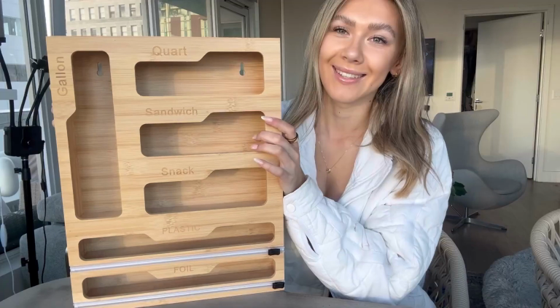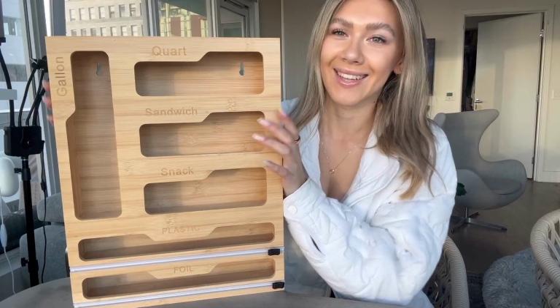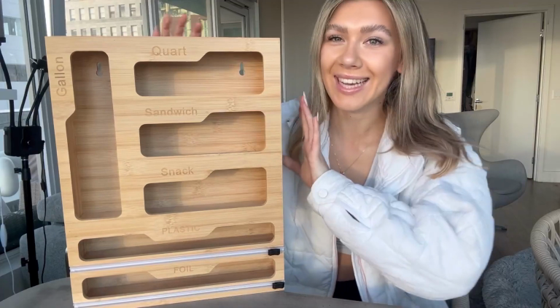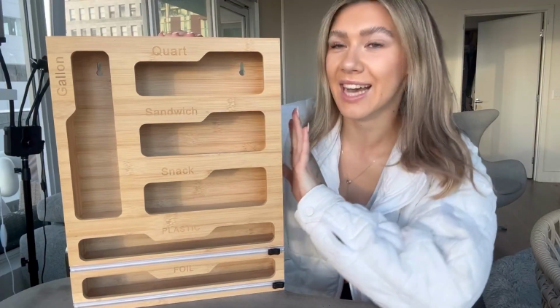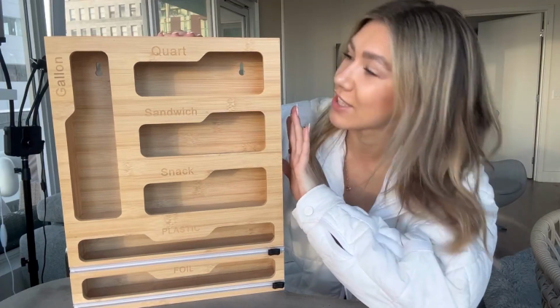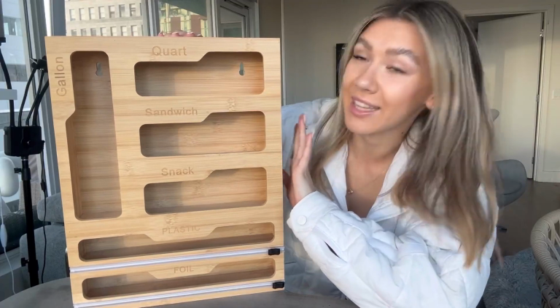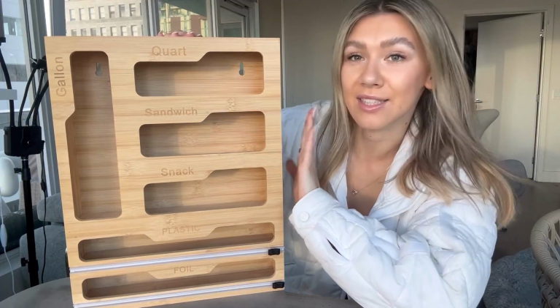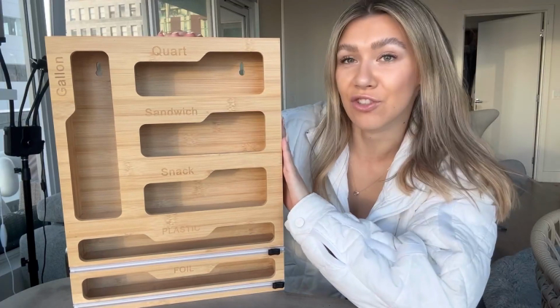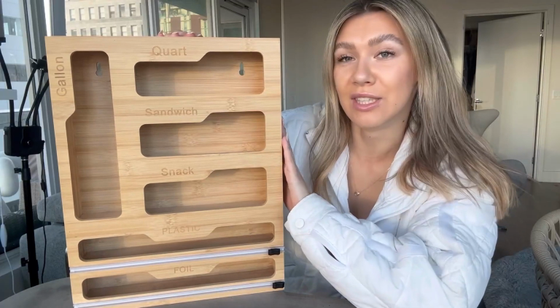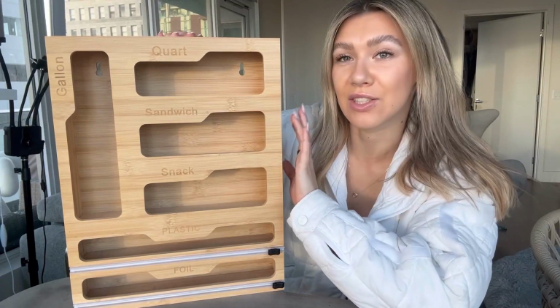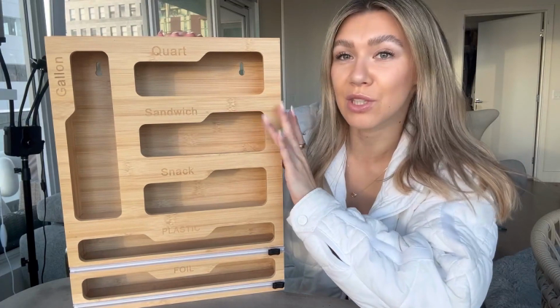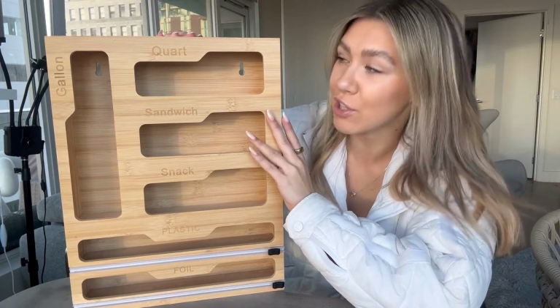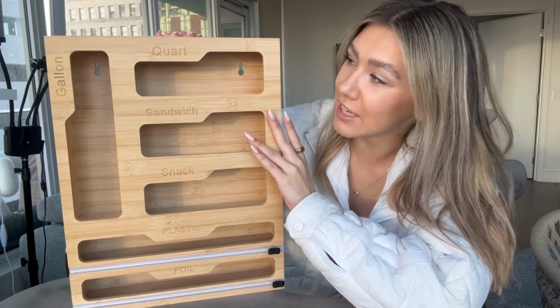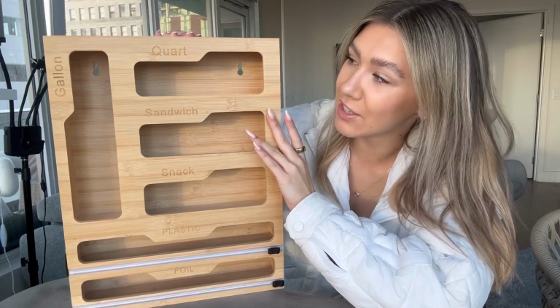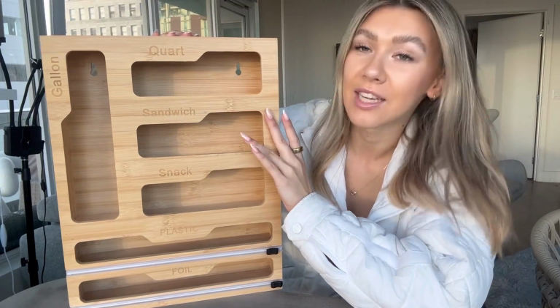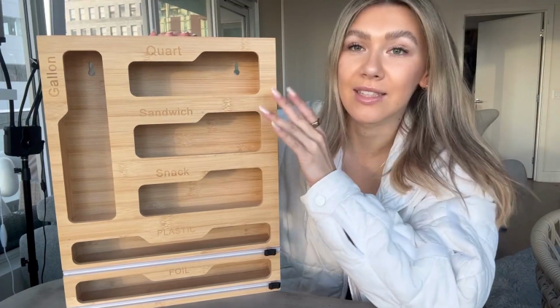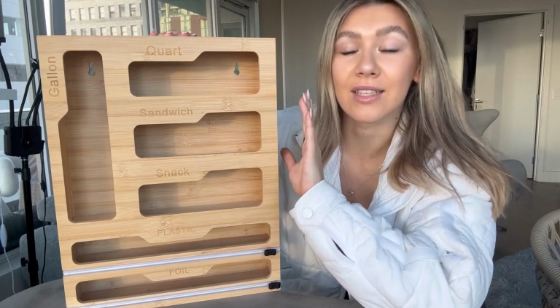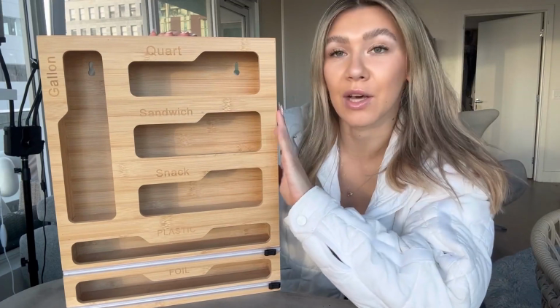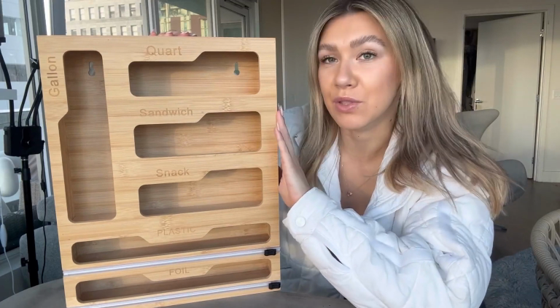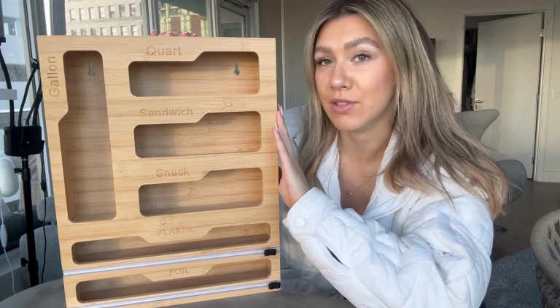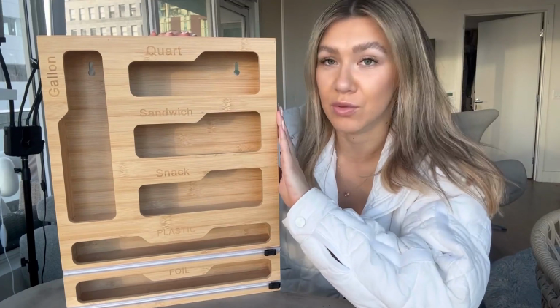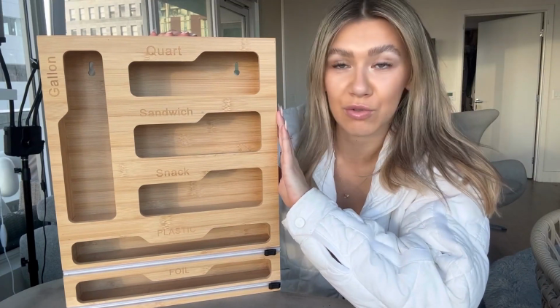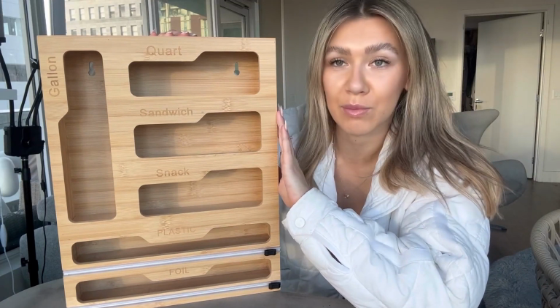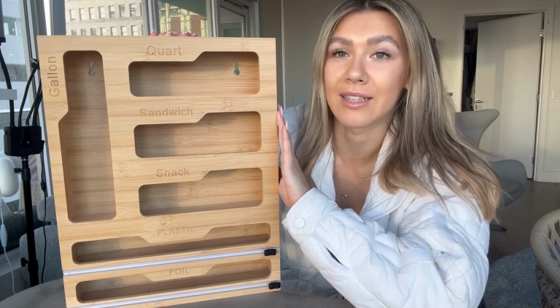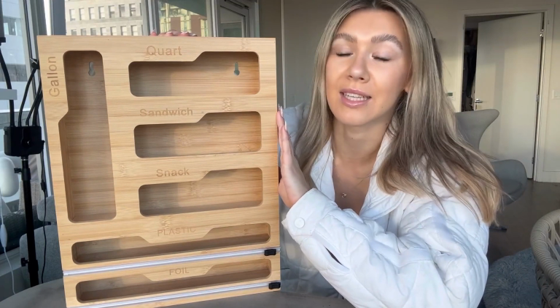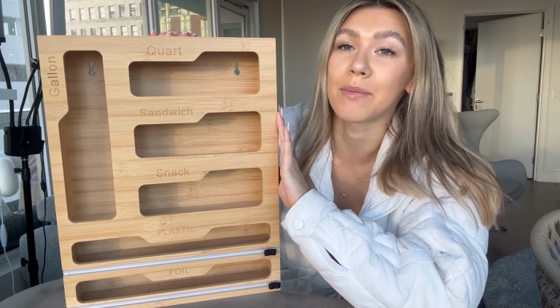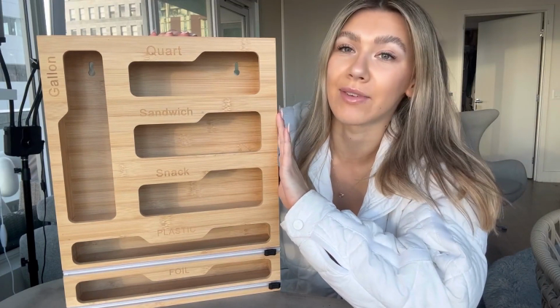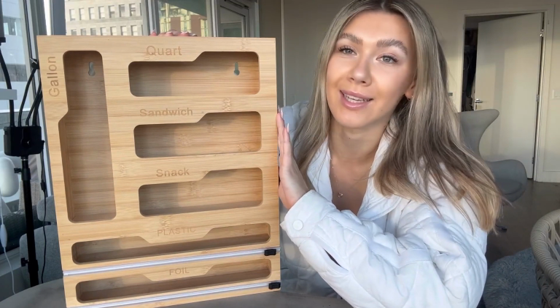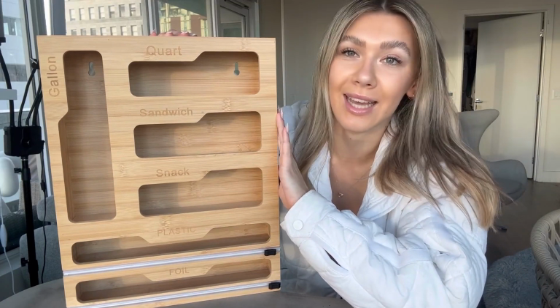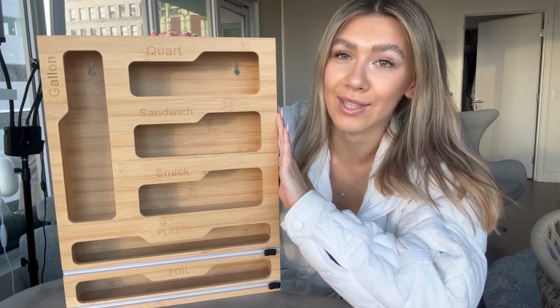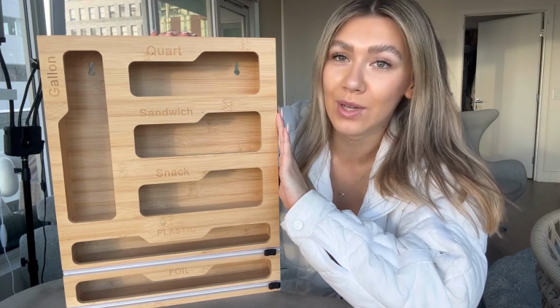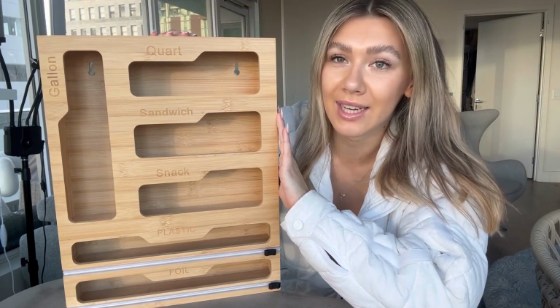Hello guys, I just got this kitchen storage organizer. This is going to help you save so much room and it's going to keep everything nice and organized.